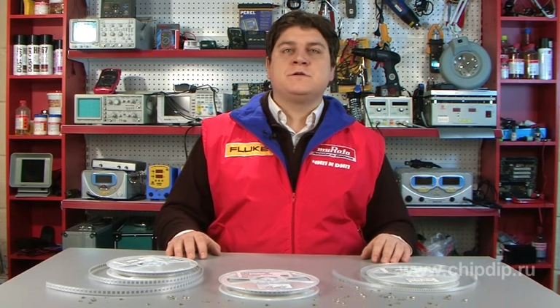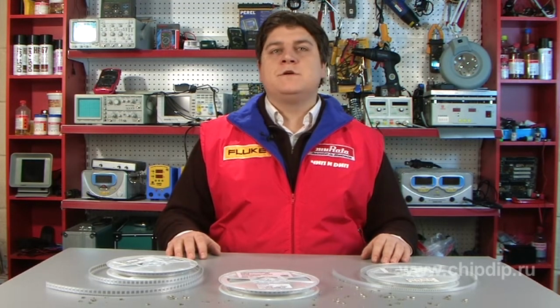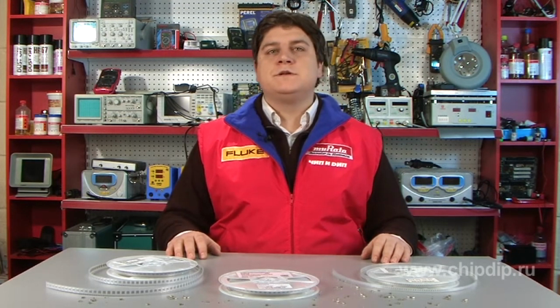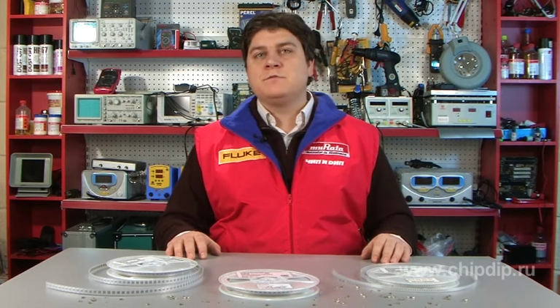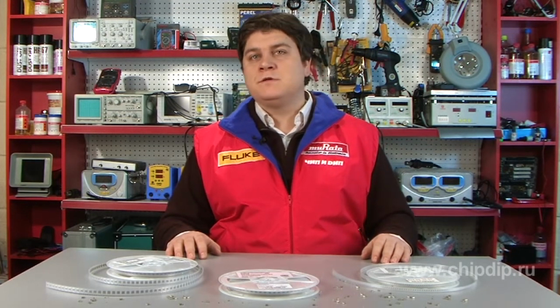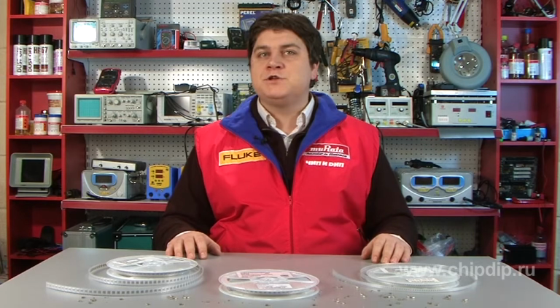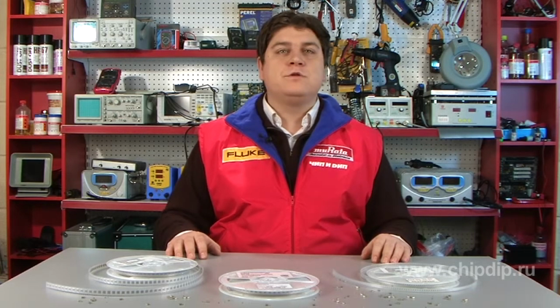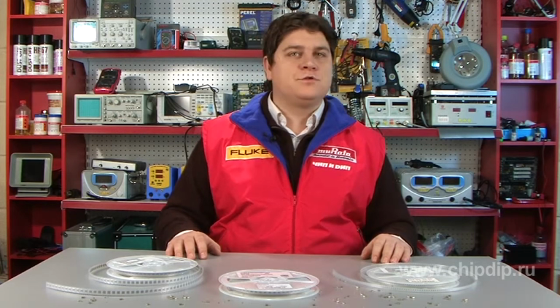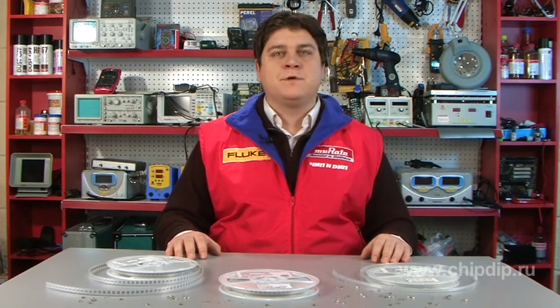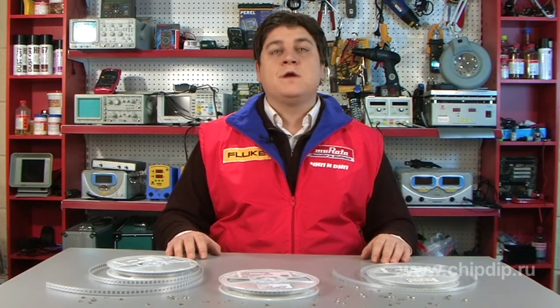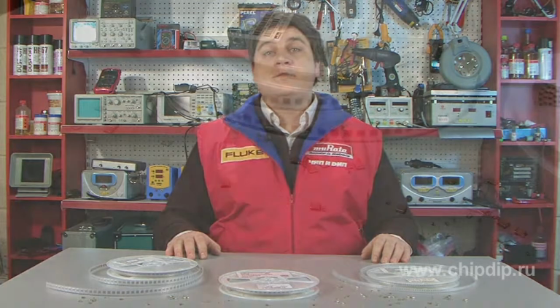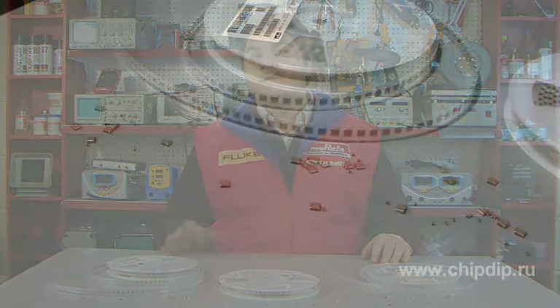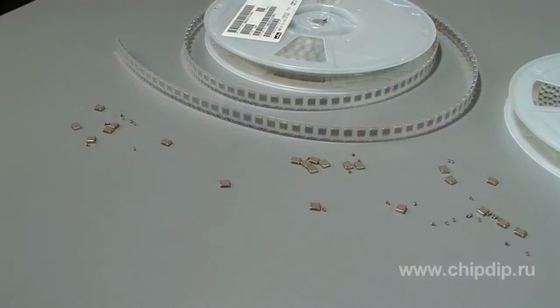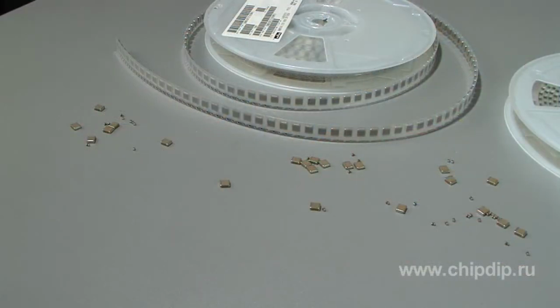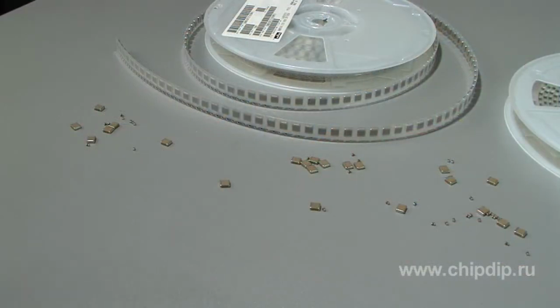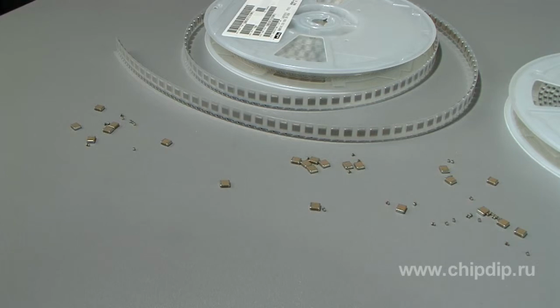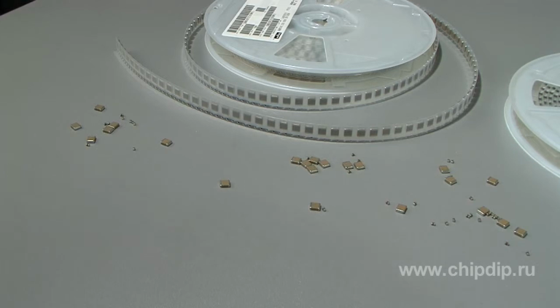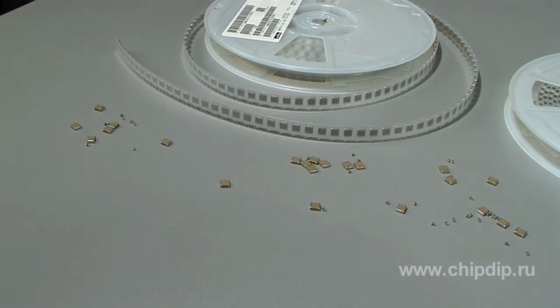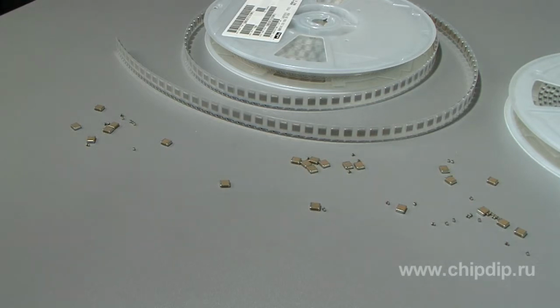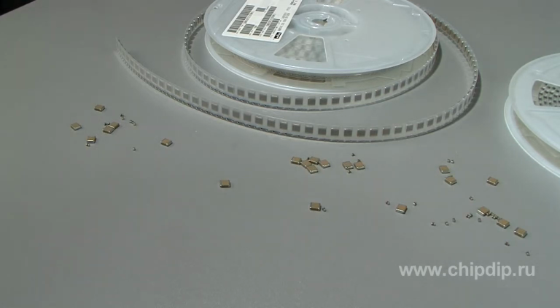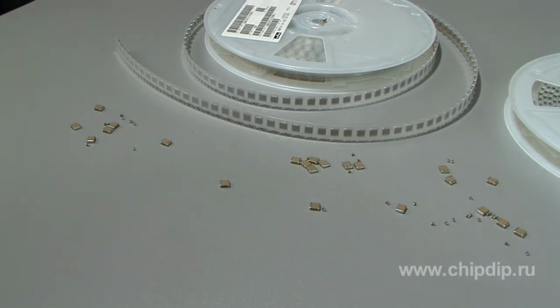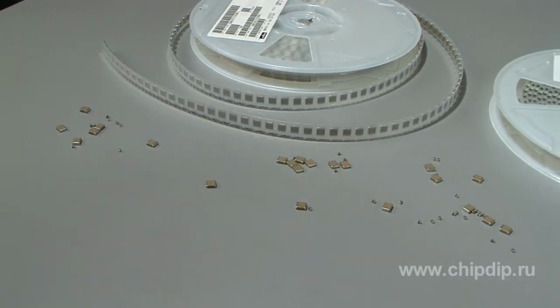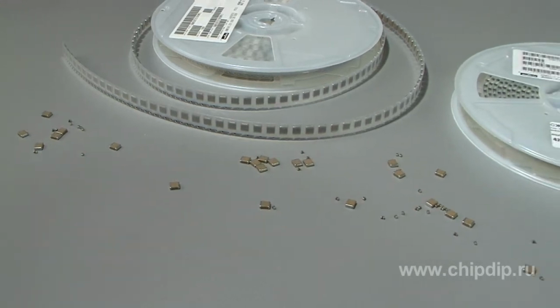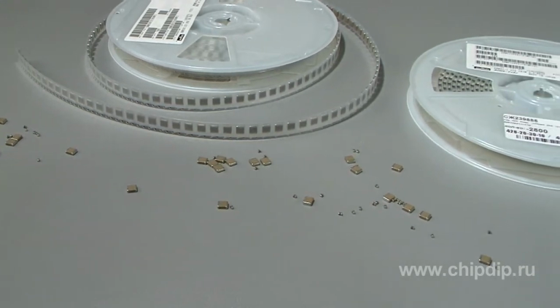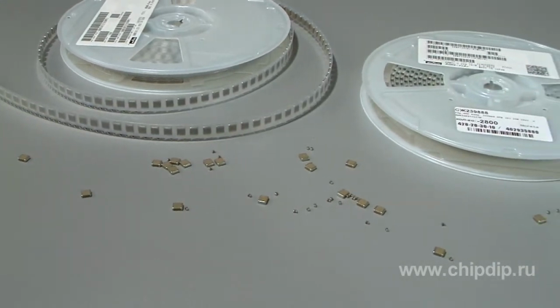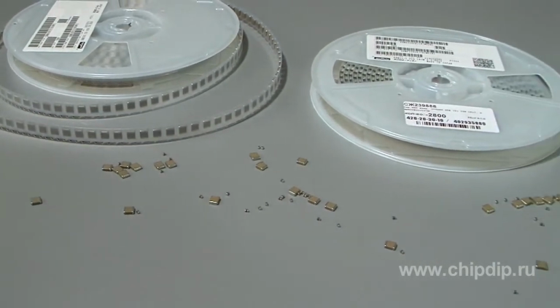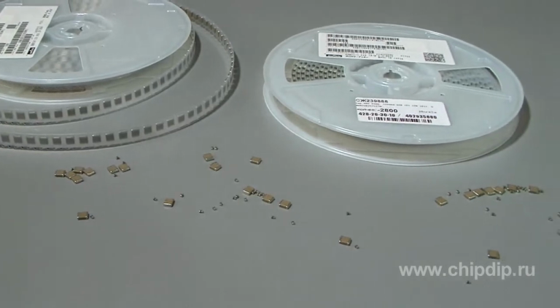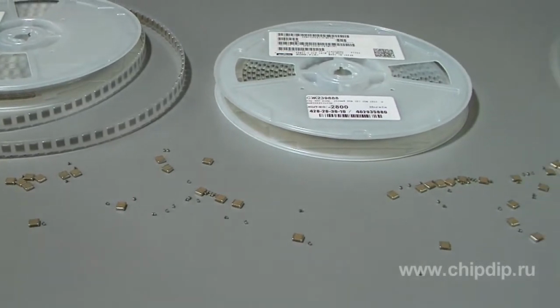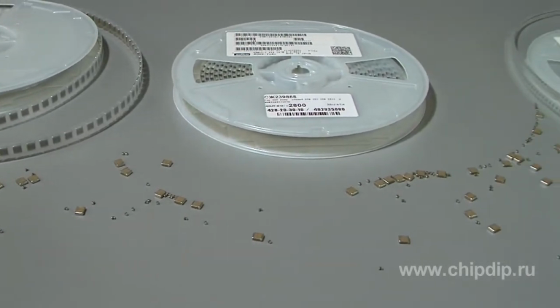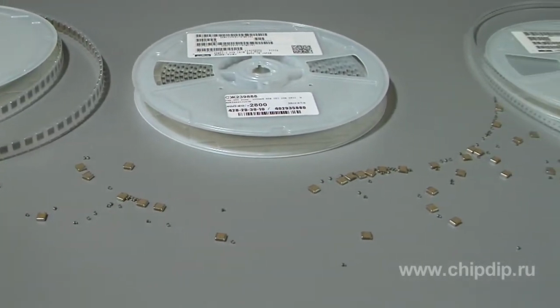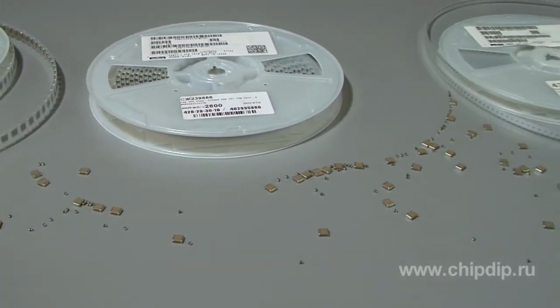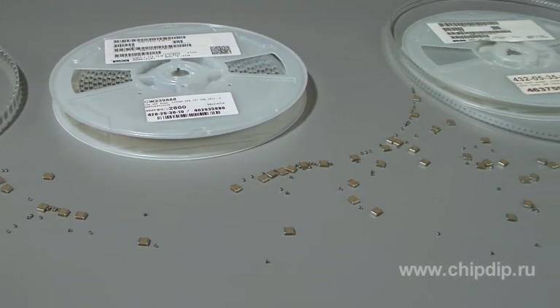Ceramic capacitors are an indispensable element of practically any electronic circuit. They are used where it is necessary to work with signals with changing polarity, where good frequency characteristics, low loss and low leakage currents, small size and low cost are required.